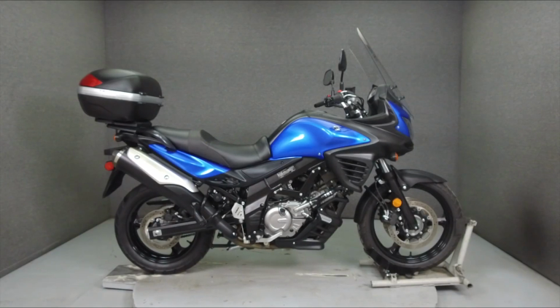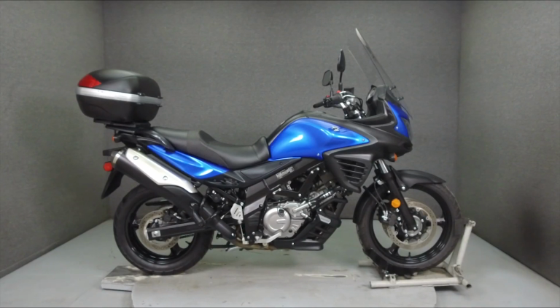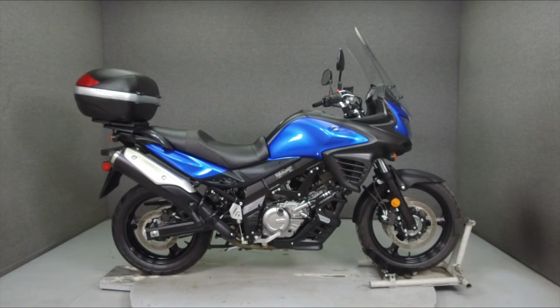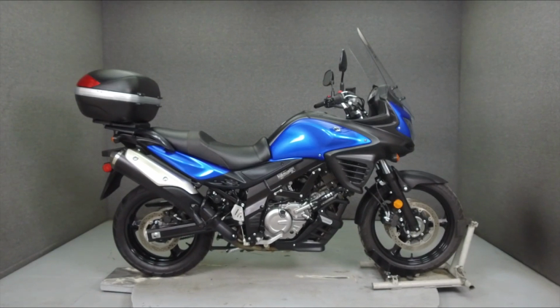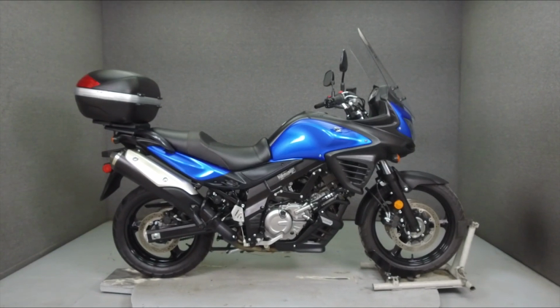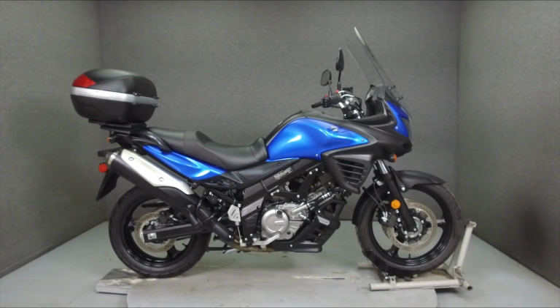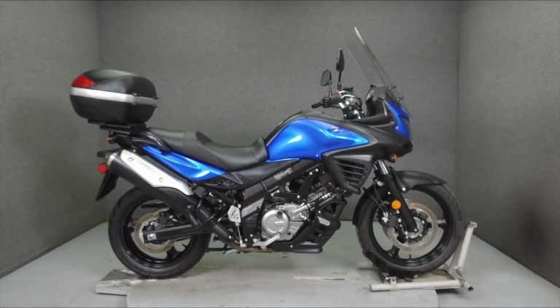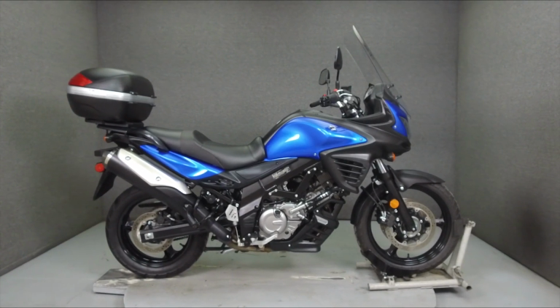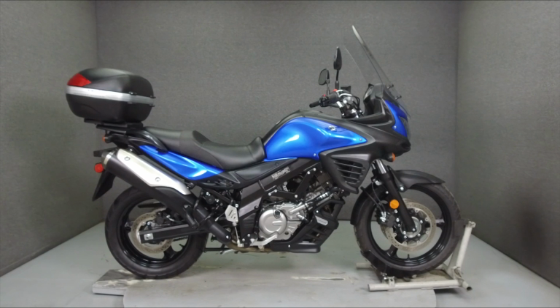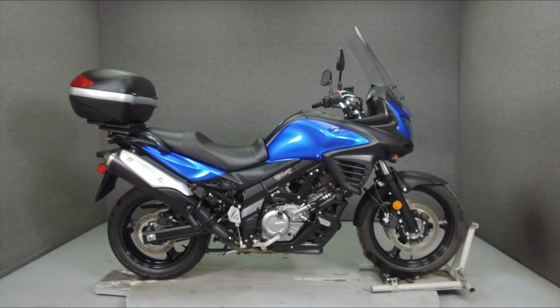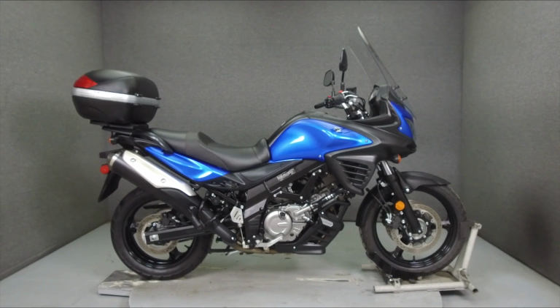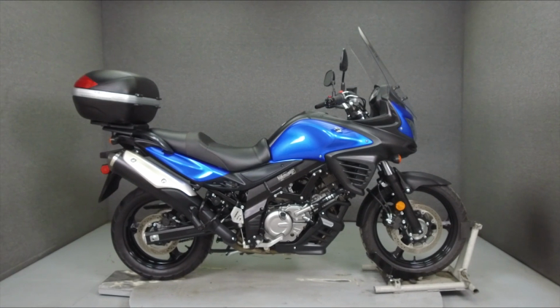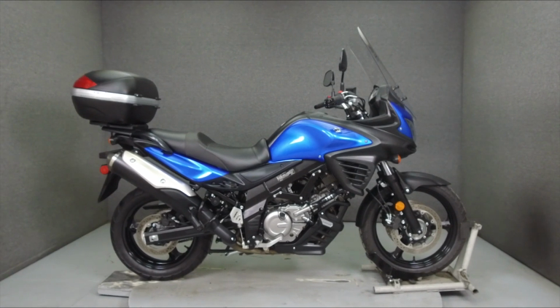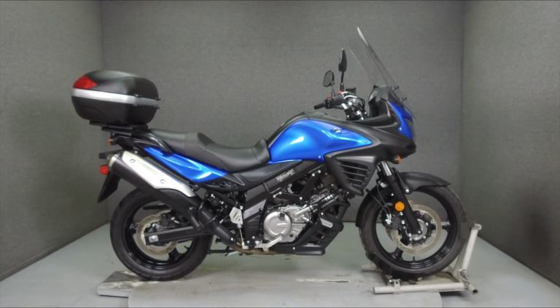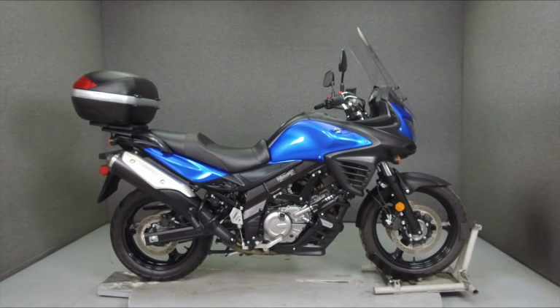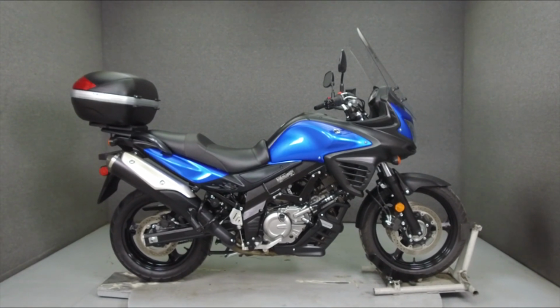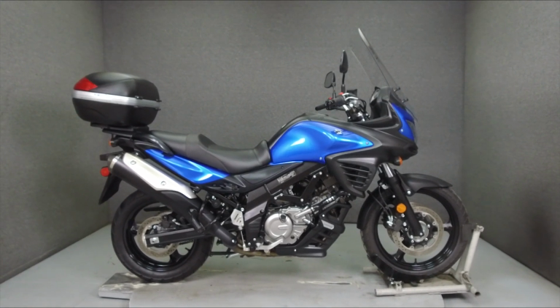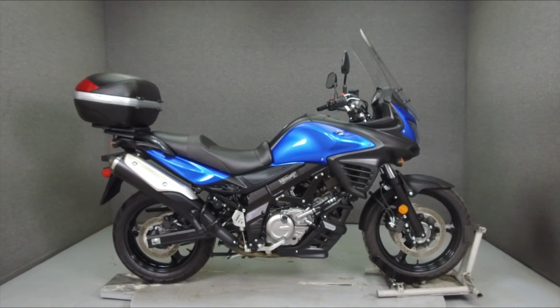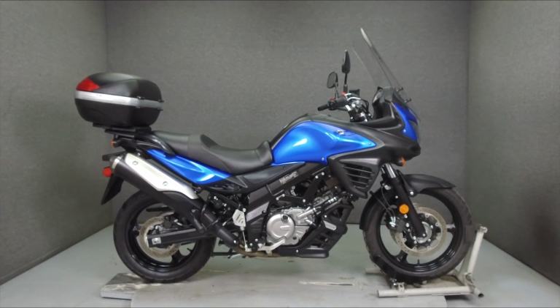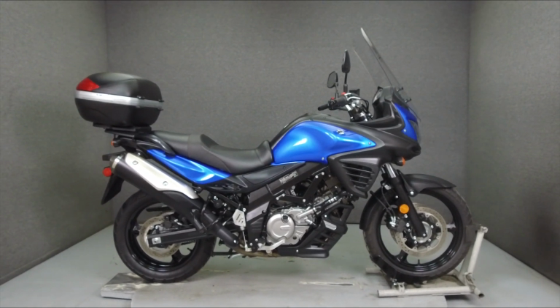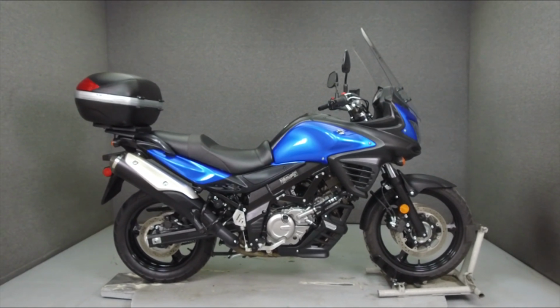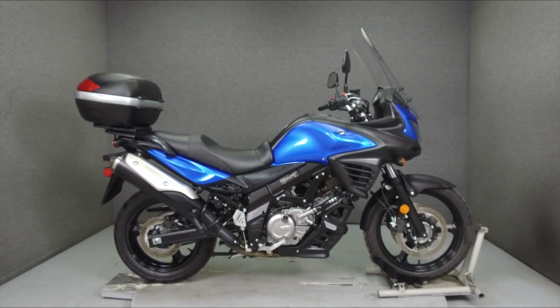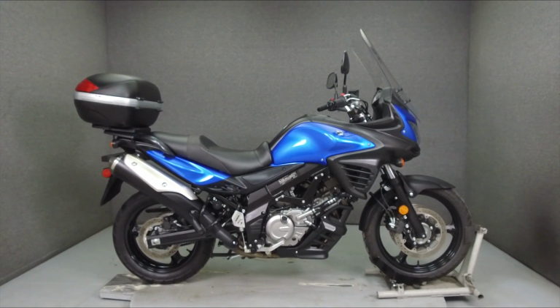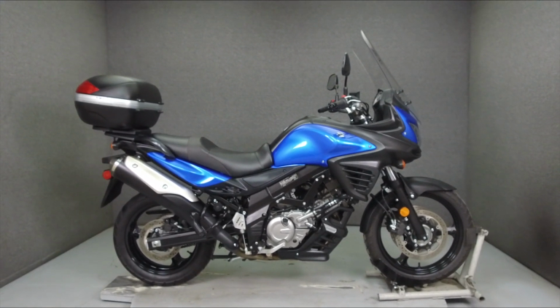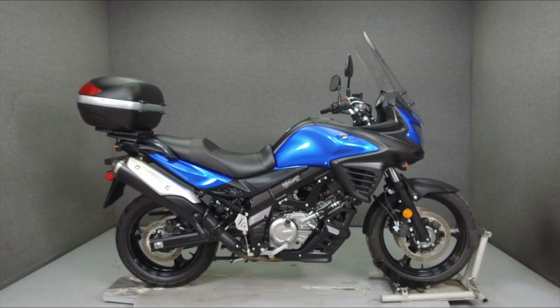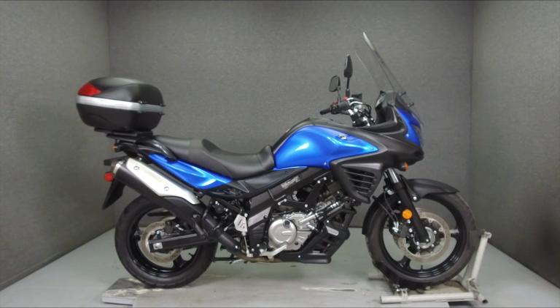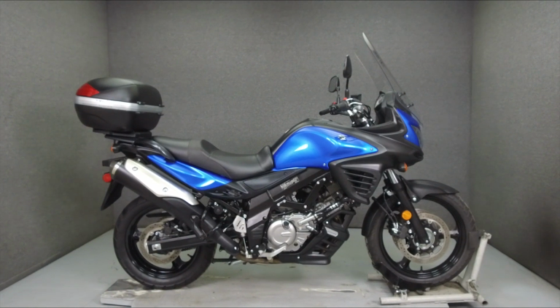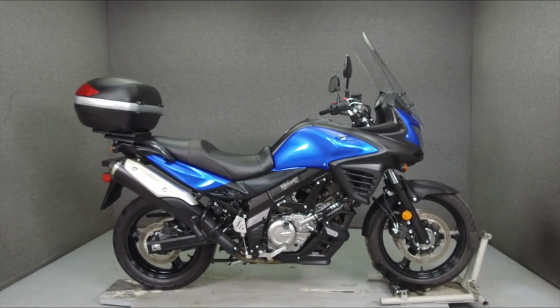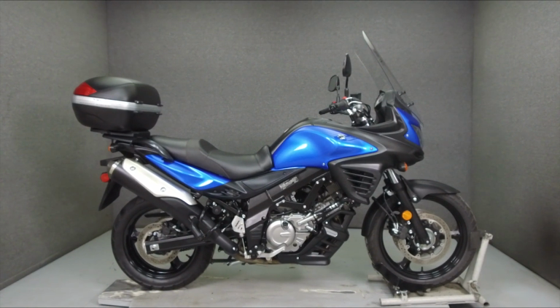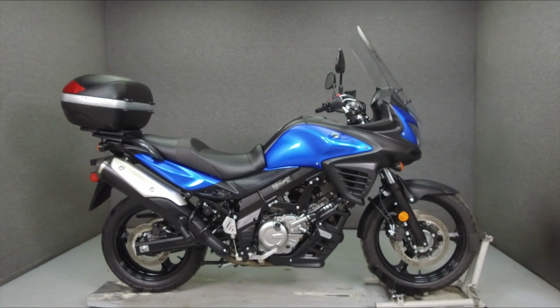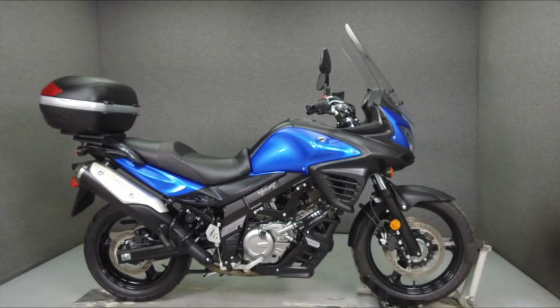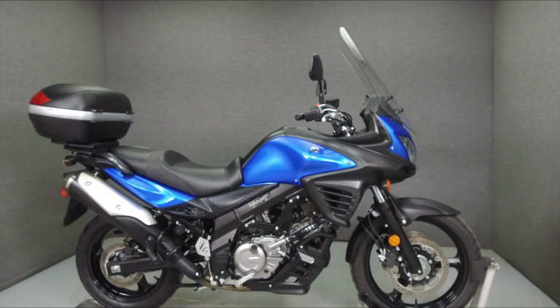Hey everyone, this is Keegan from National Power Sports. Today we're going to take a look at this 2015 Suzuki V-Strom 650 with 4,488 miles.